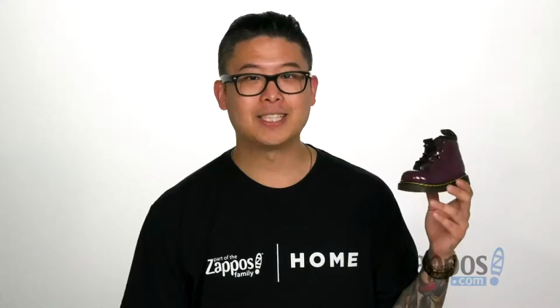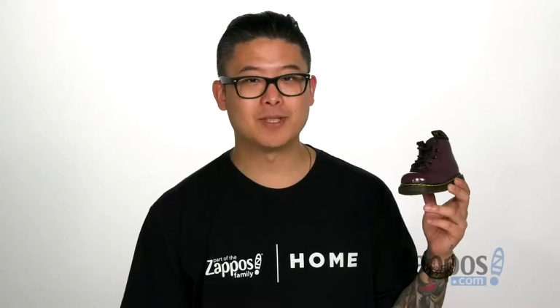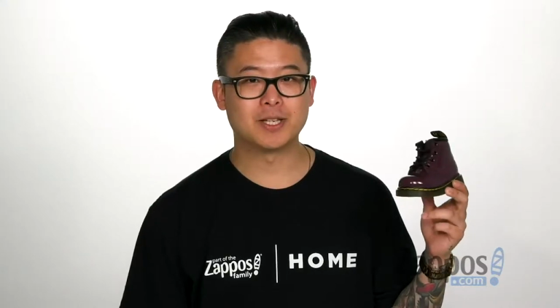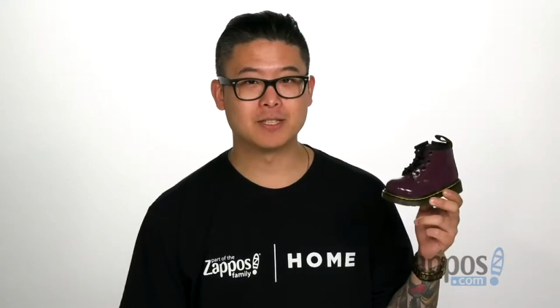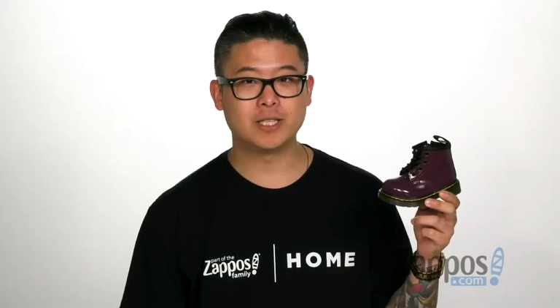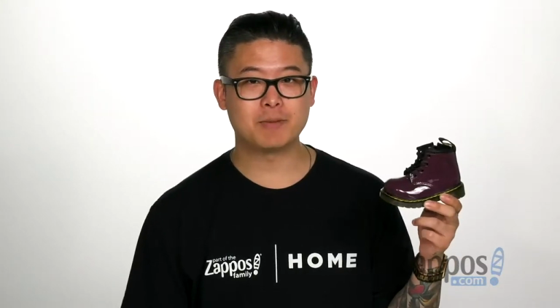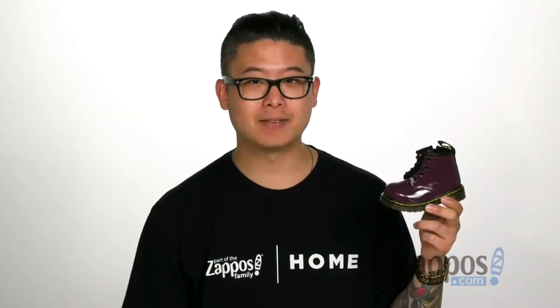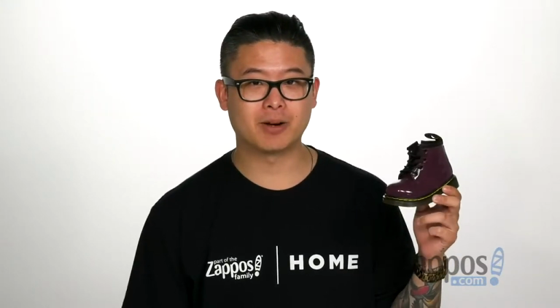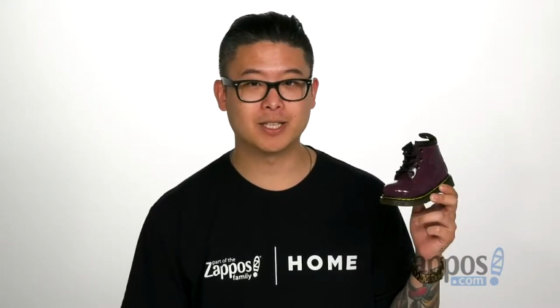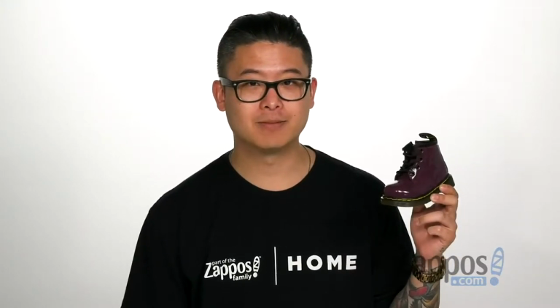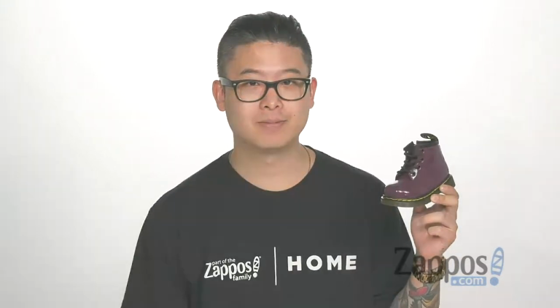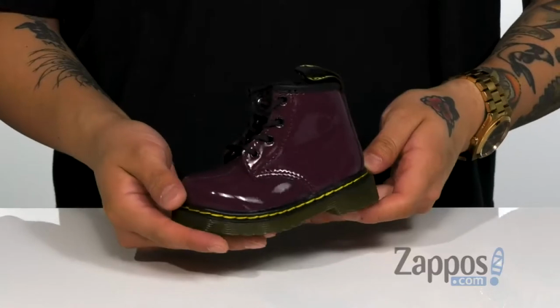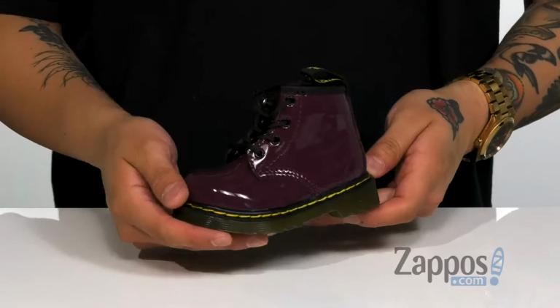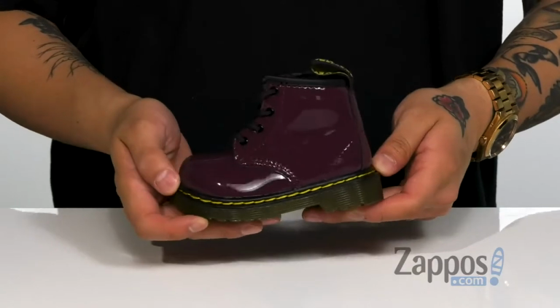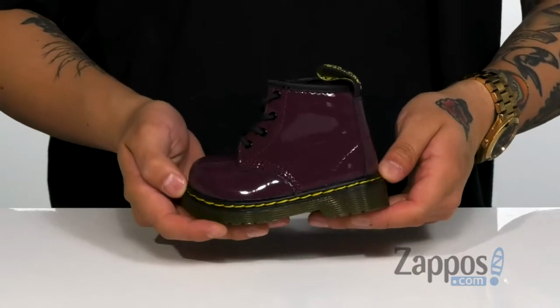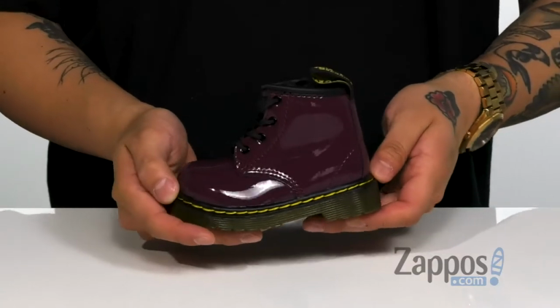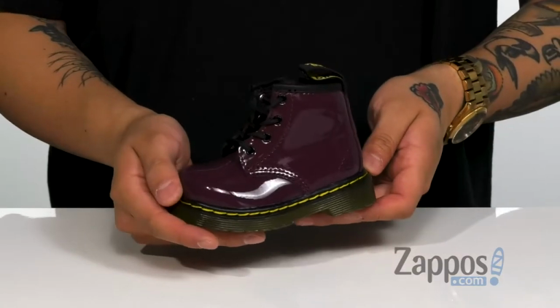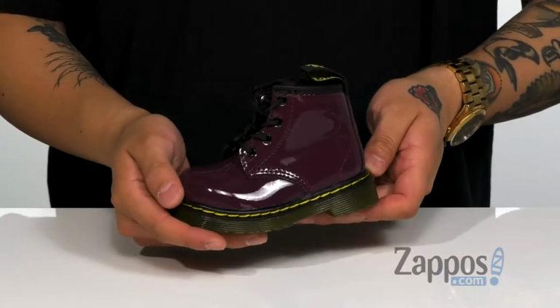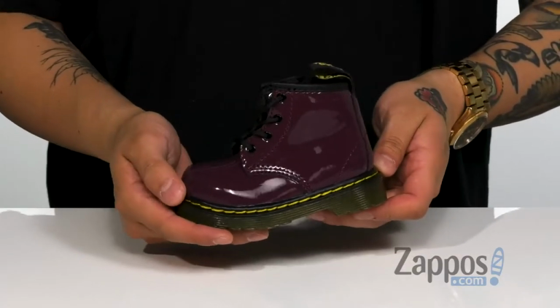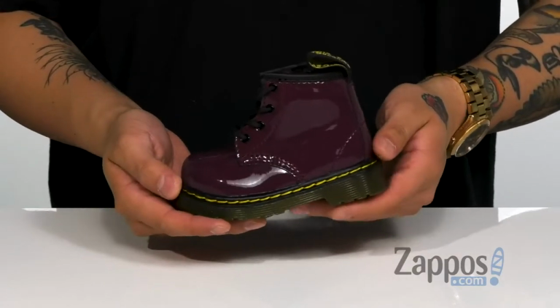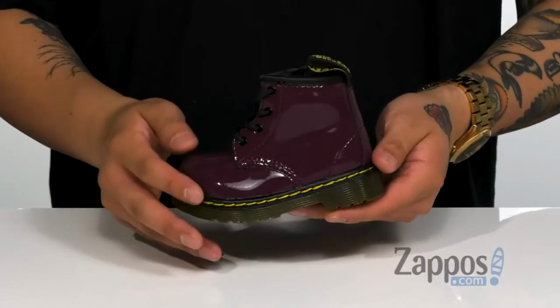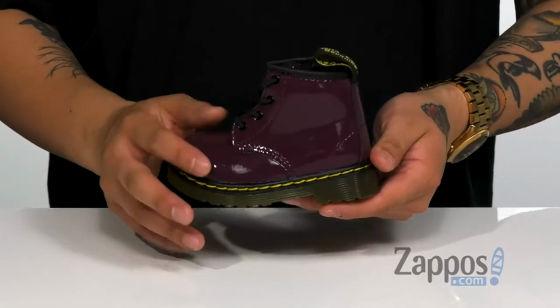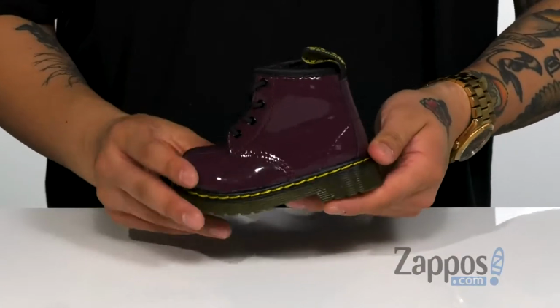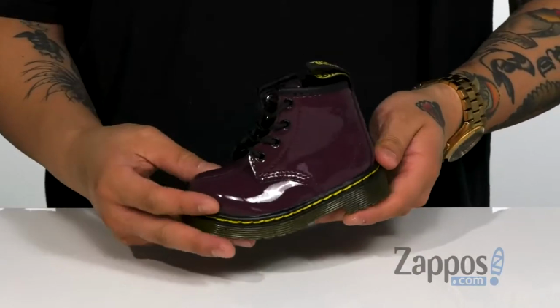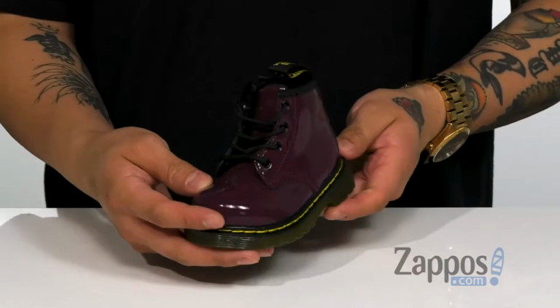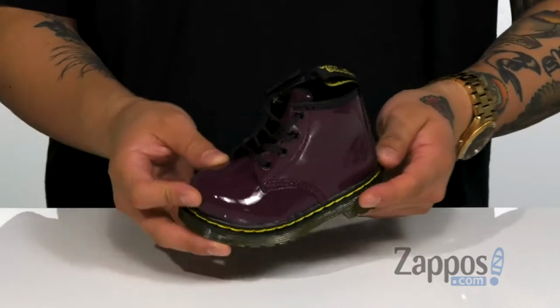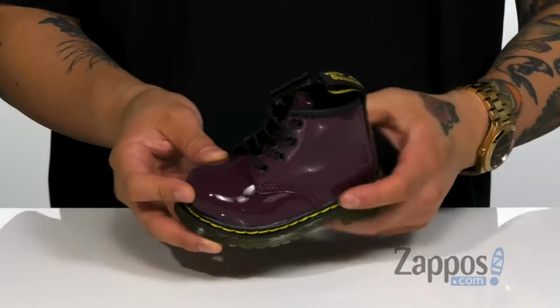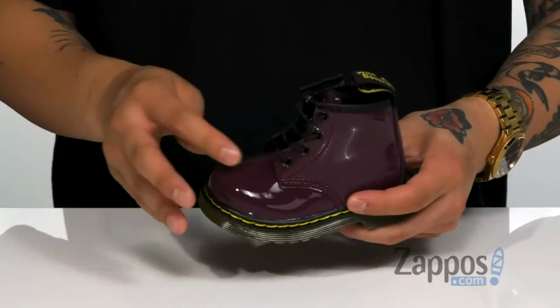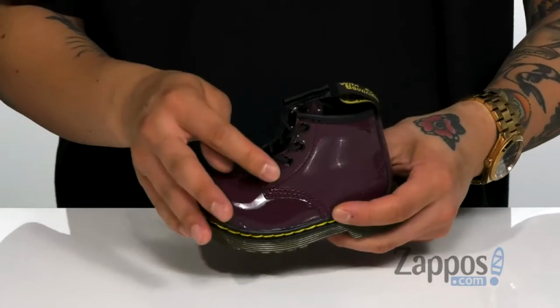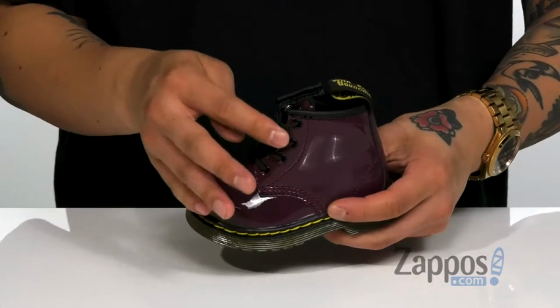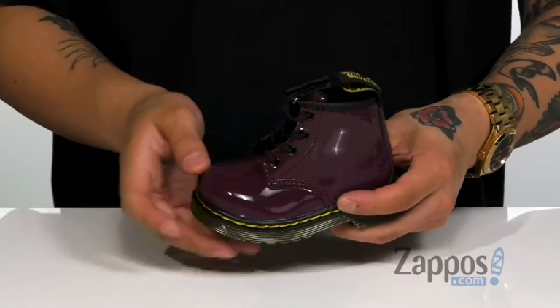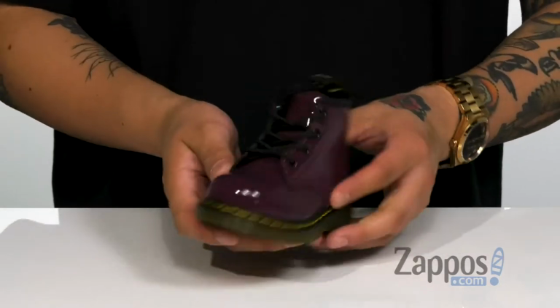Hey, it's Andrew from Zappos, and this is the 1460 Patent from Doc Martens Kids. These fantastic stylish Doc Martens are part of the kids collection. This one happens to be made of a smooth patent faux leather — it's gonna give it a nice excellent shine. You've got a traditional lace-up design that provides a secure fit.